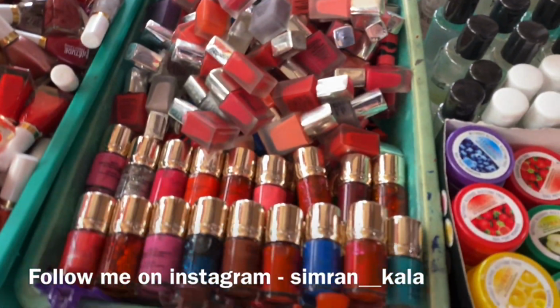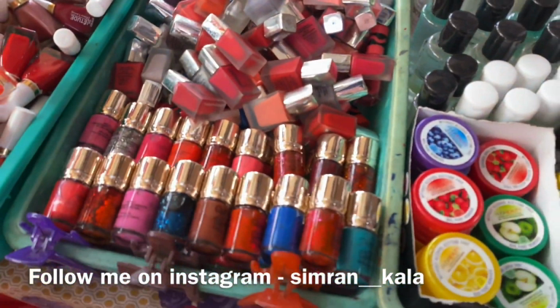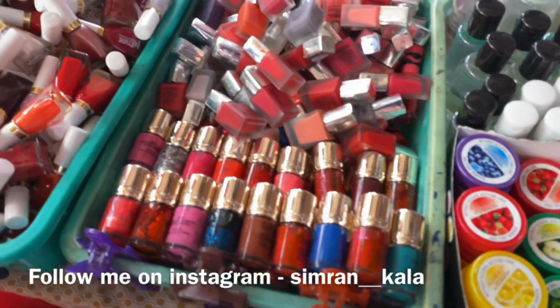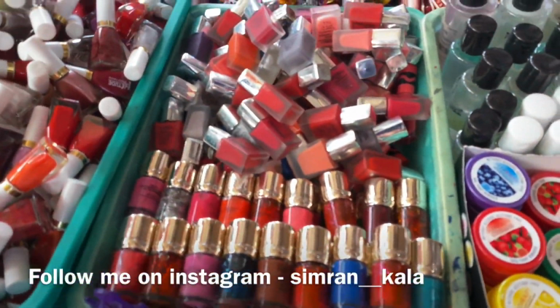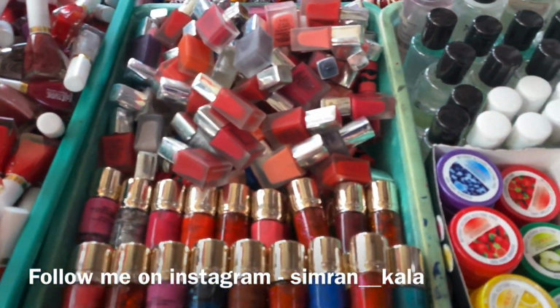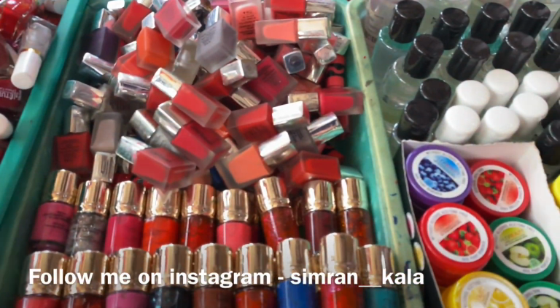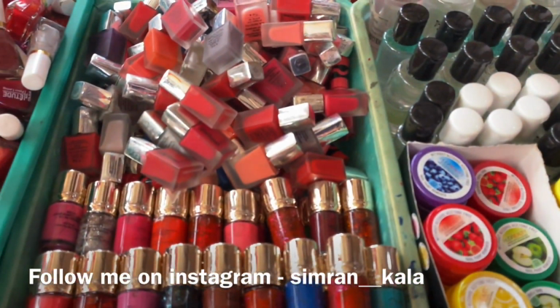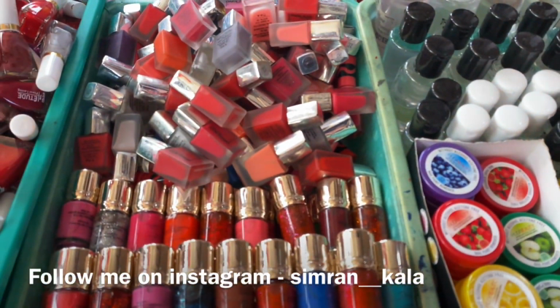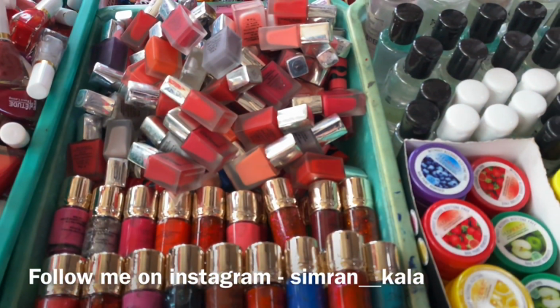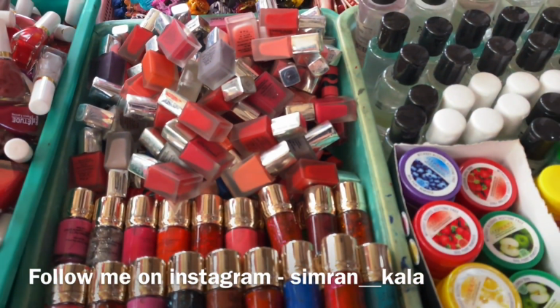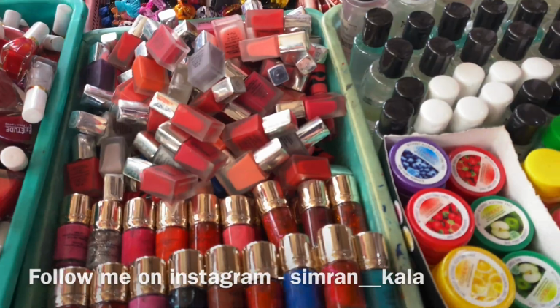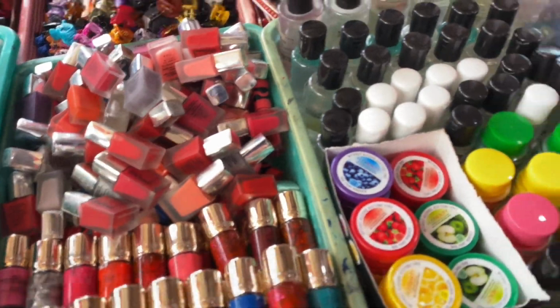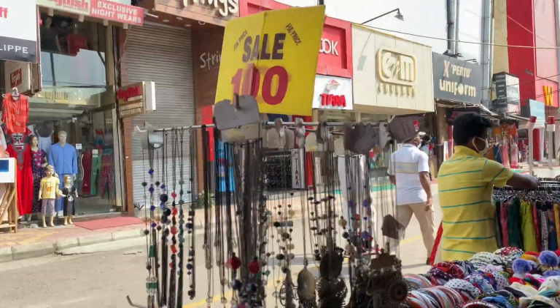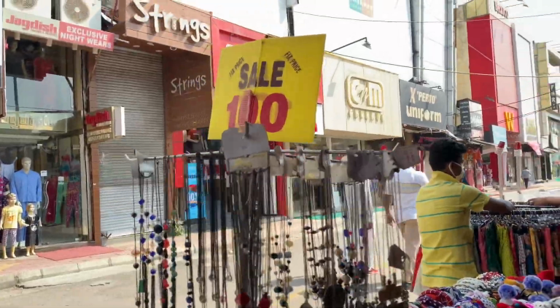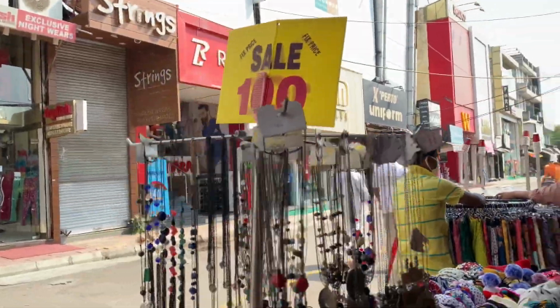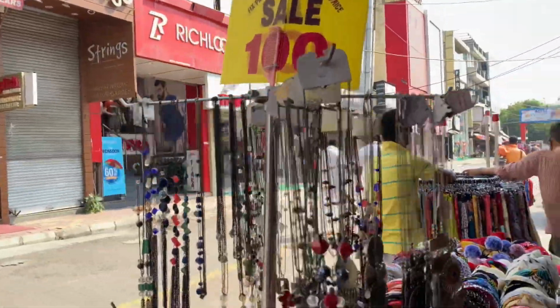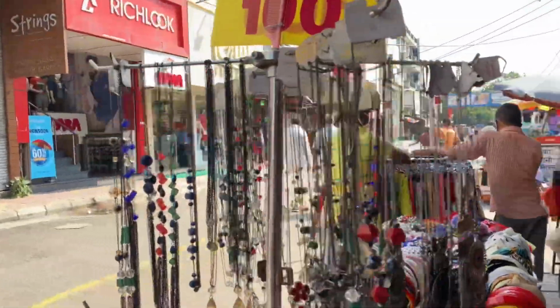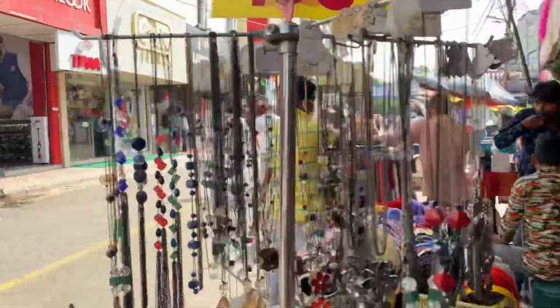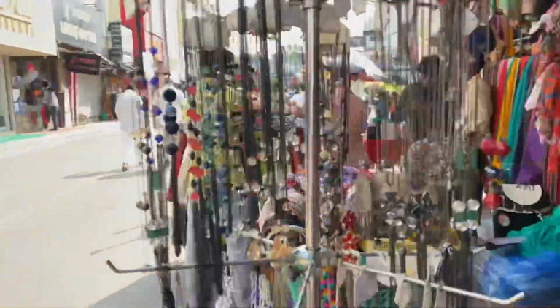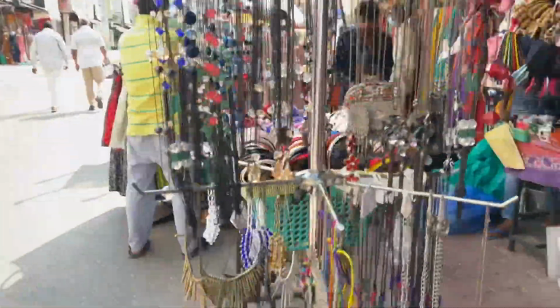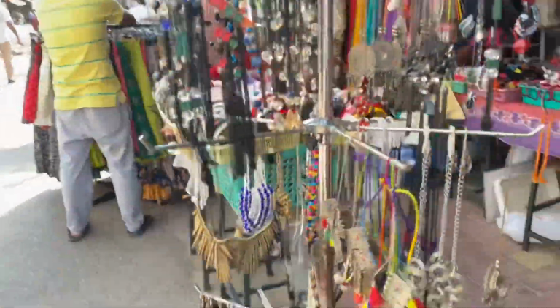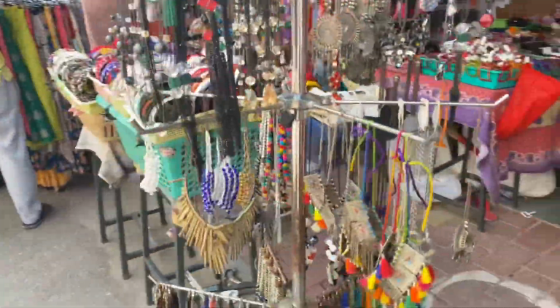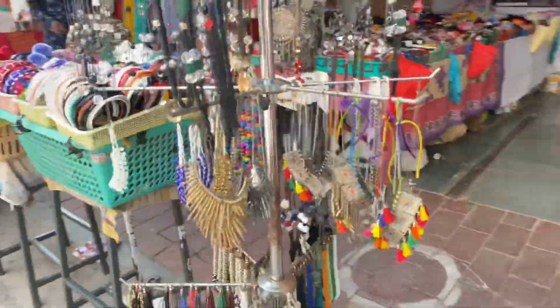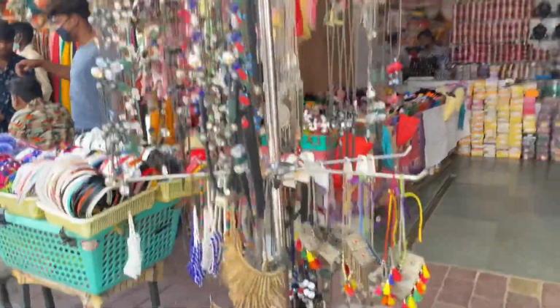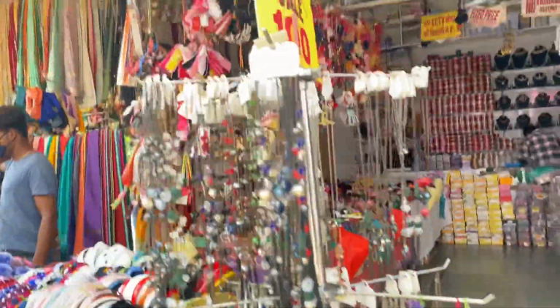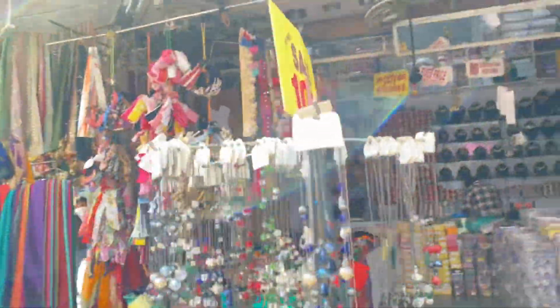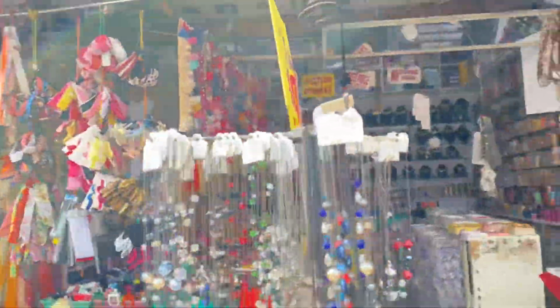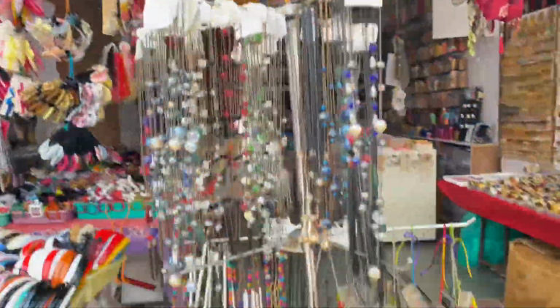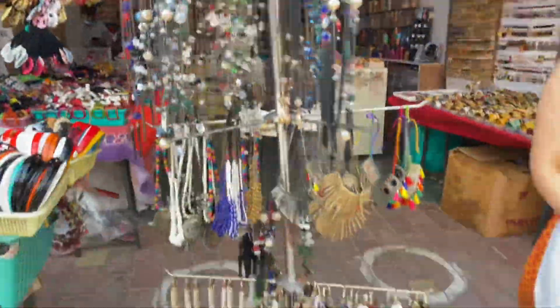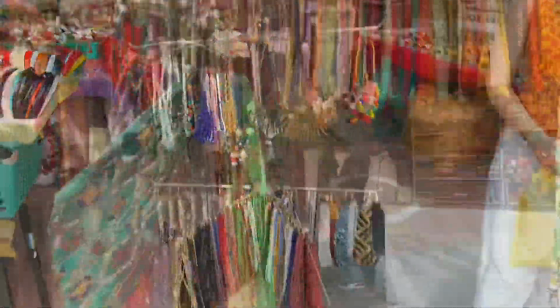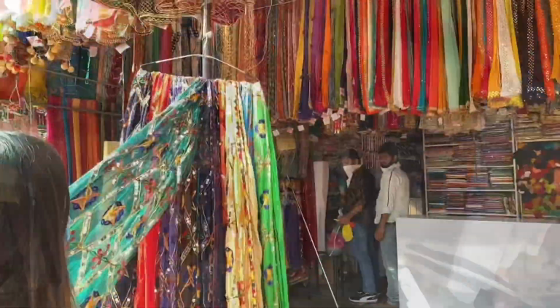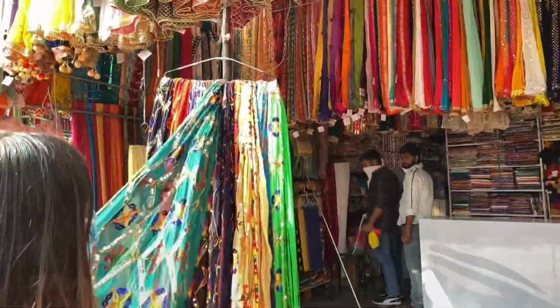These were all available. When I came to this shop, I saw a Rs. 100 sale stand with very nice neck pieces.